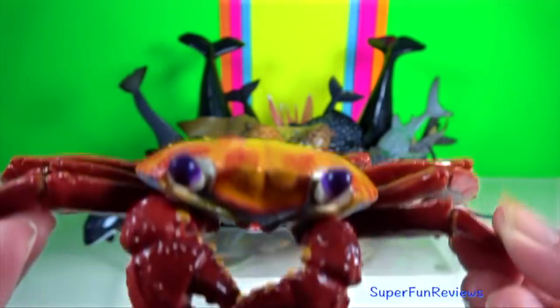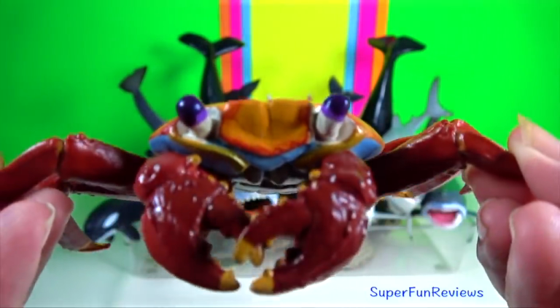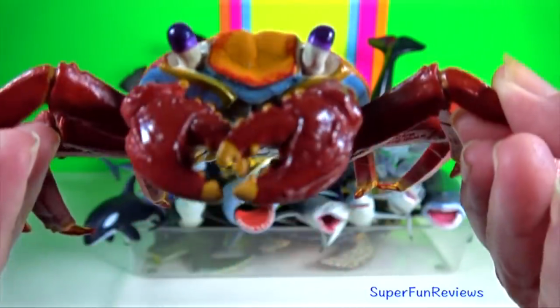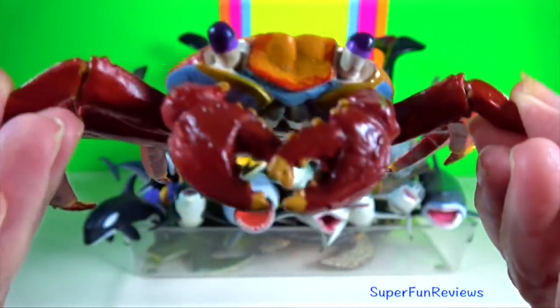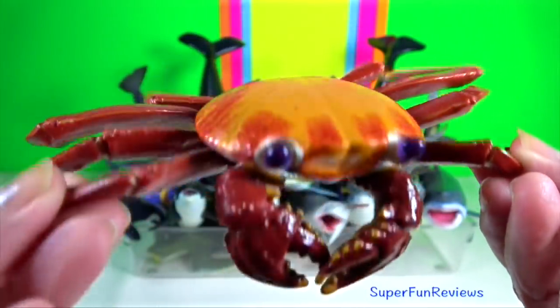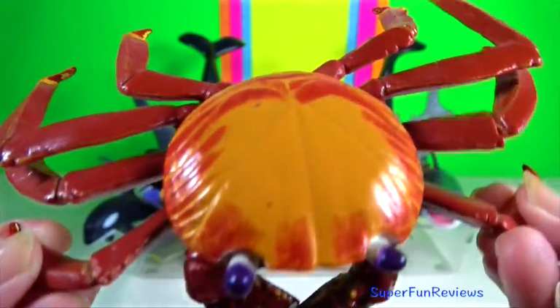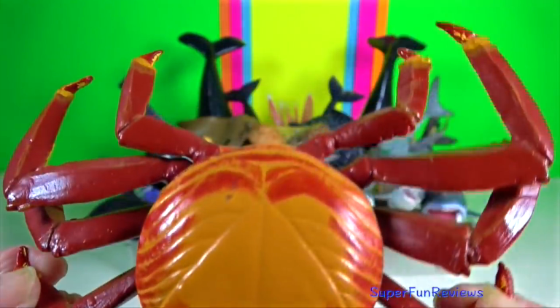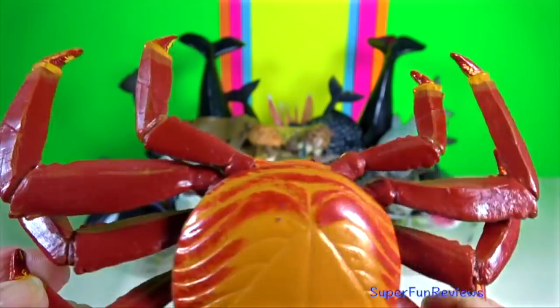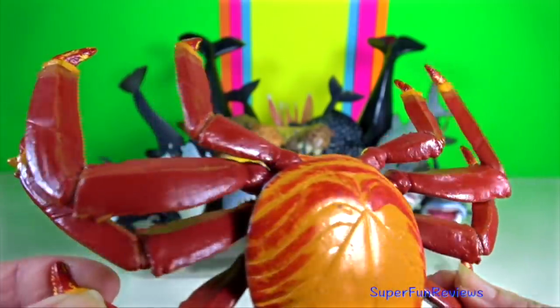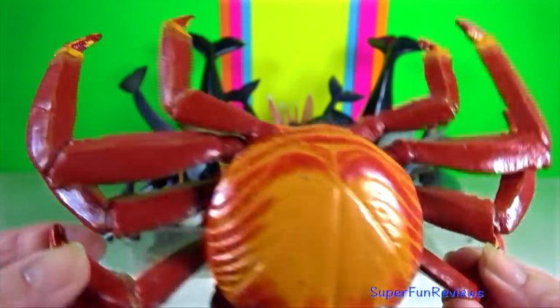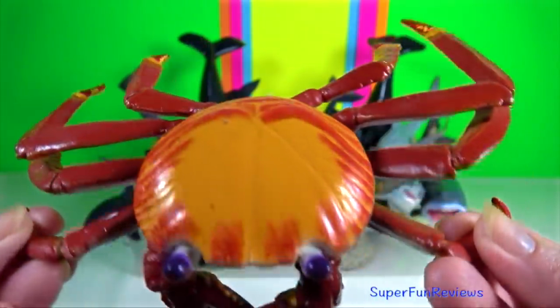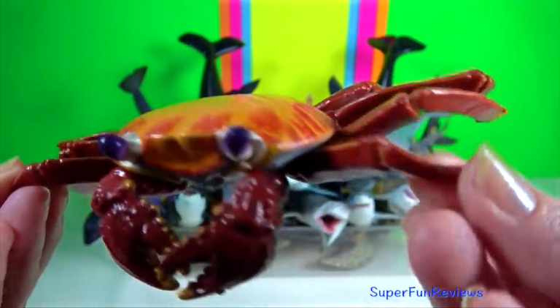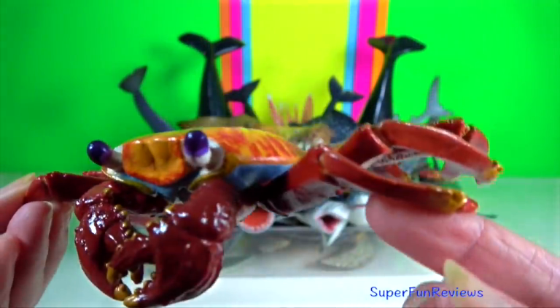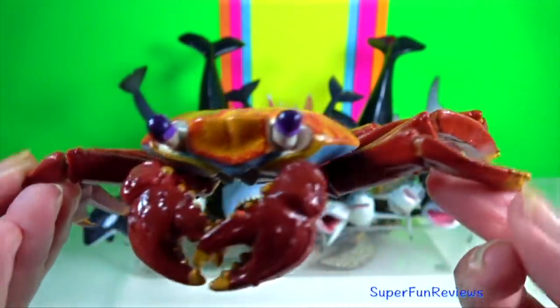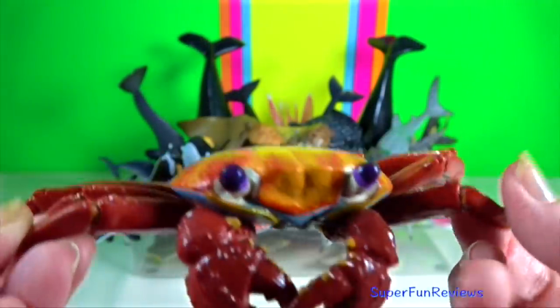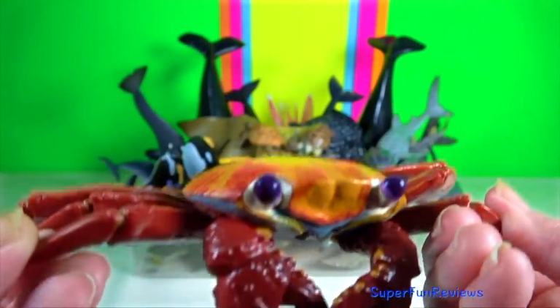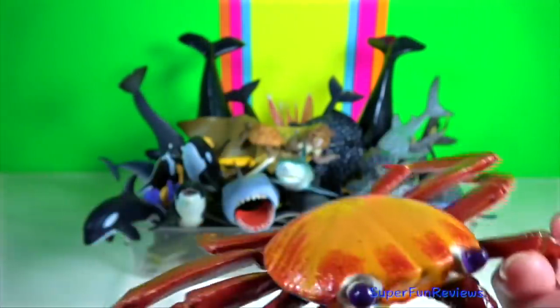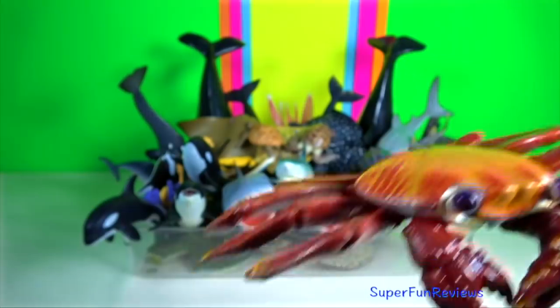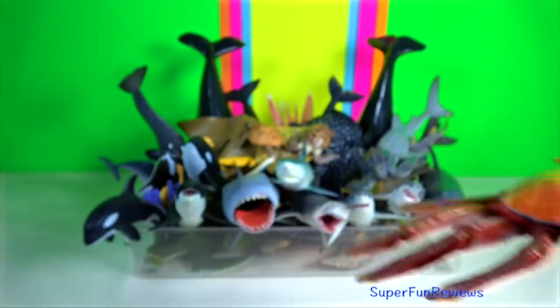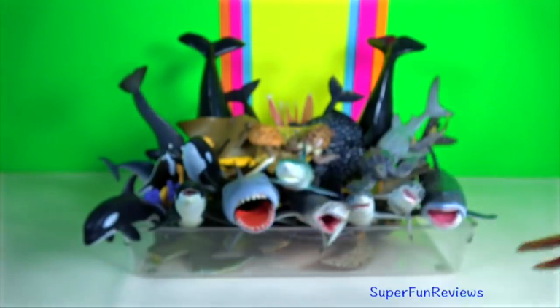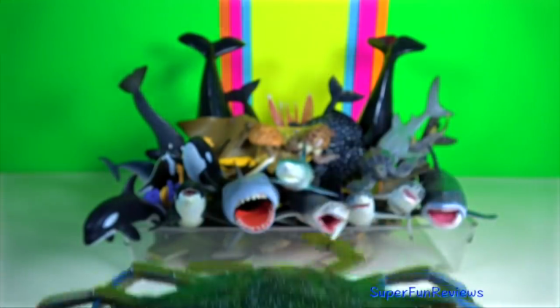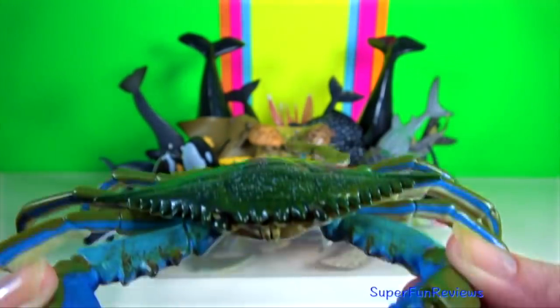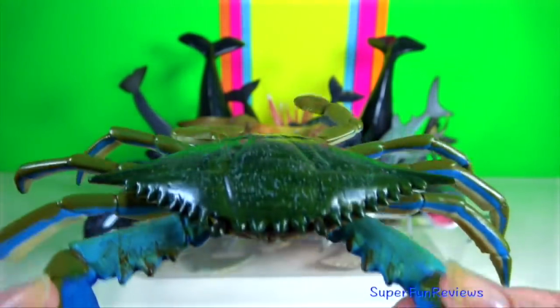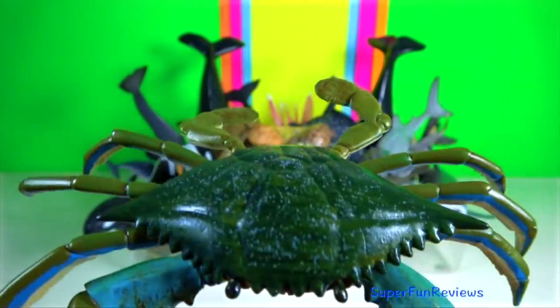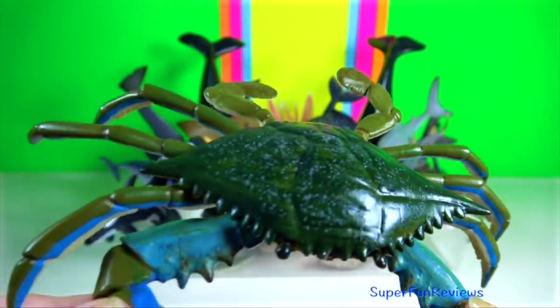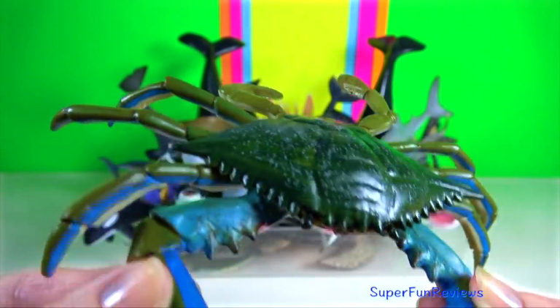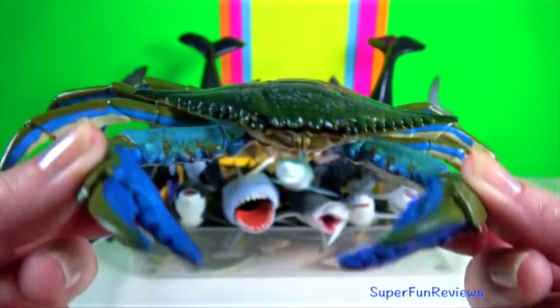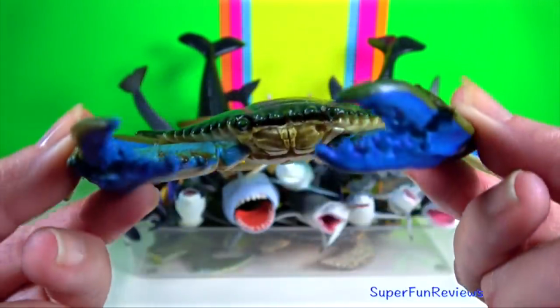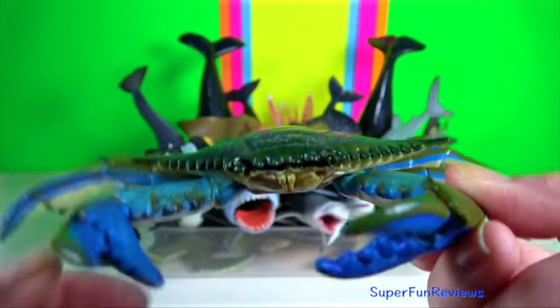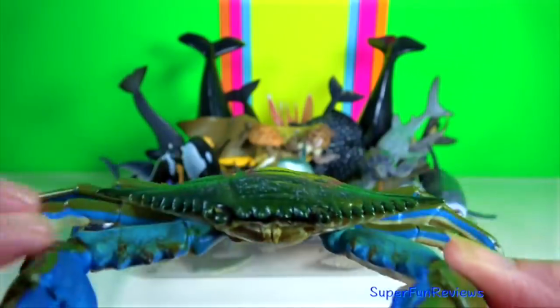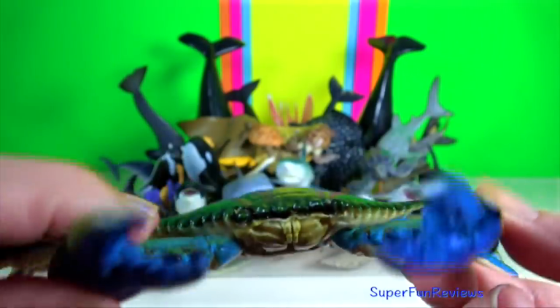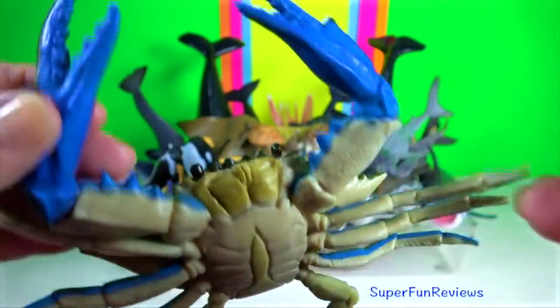Sally Lightfoot crab. It feeds on algae, plant matter and dead animals. It is used as bait by fishermen. Blue crab. Crabs walk and swim sideways.